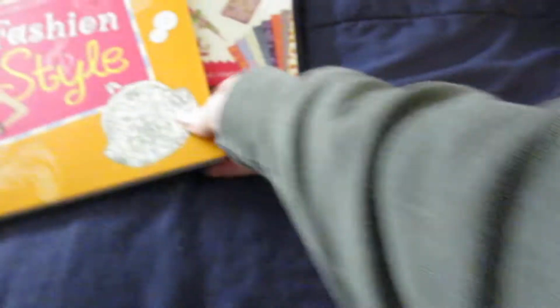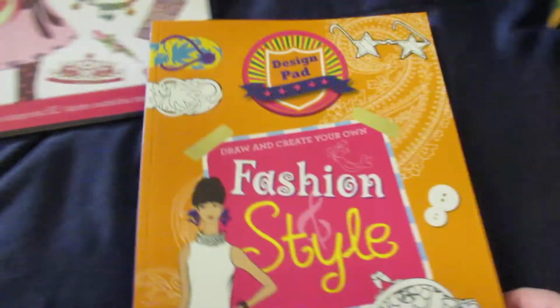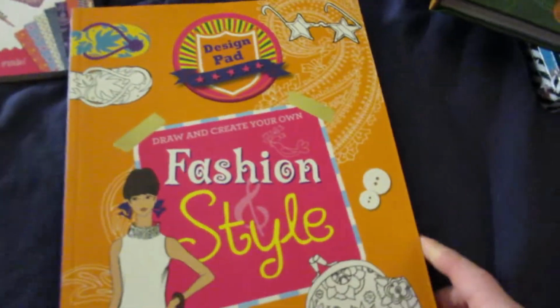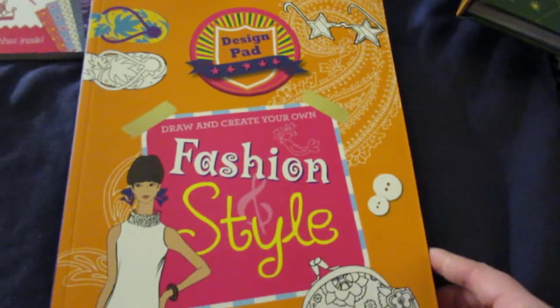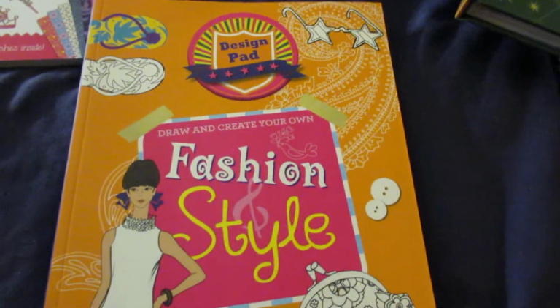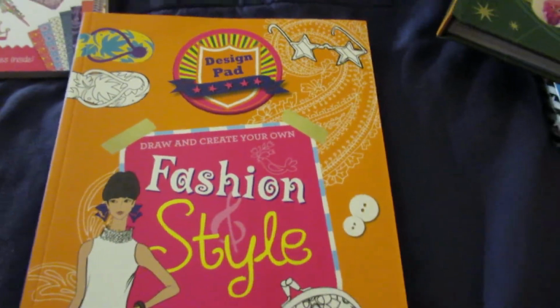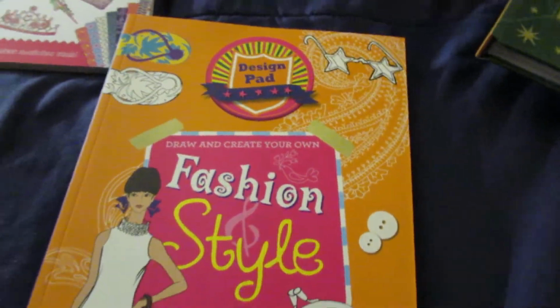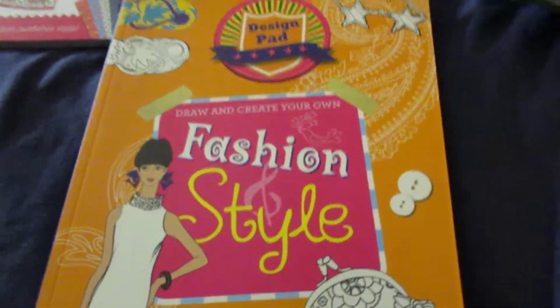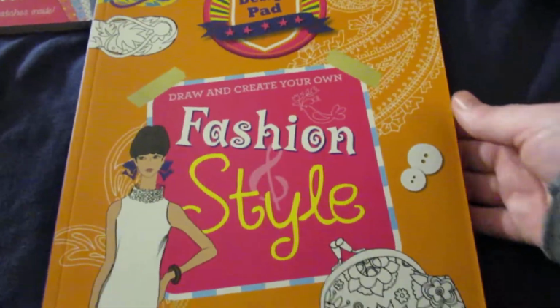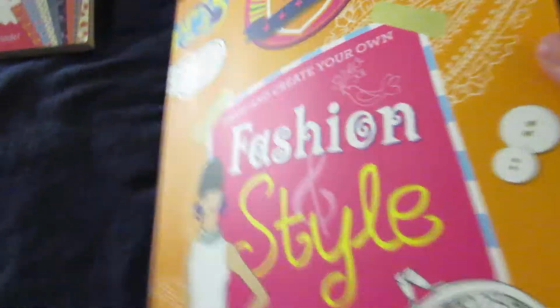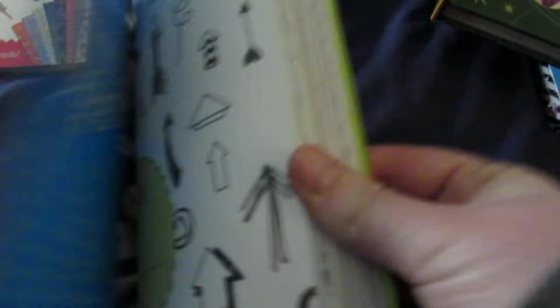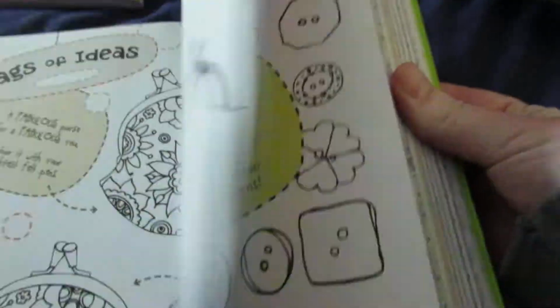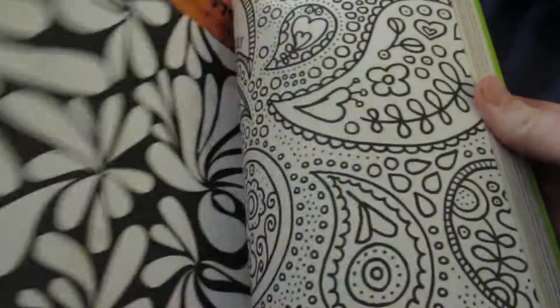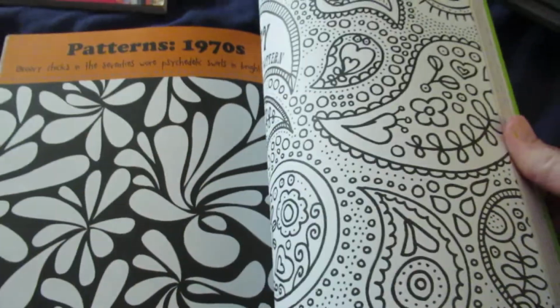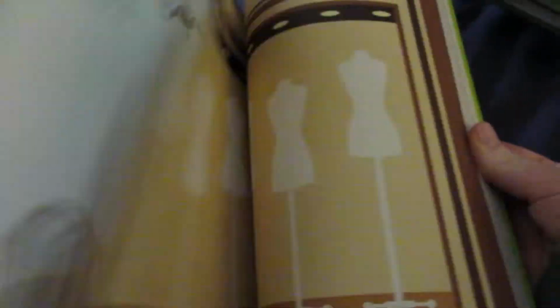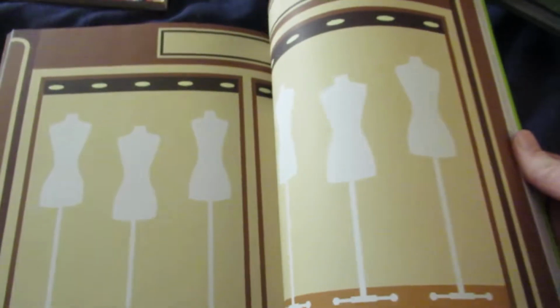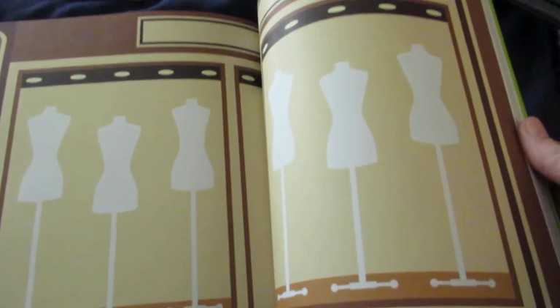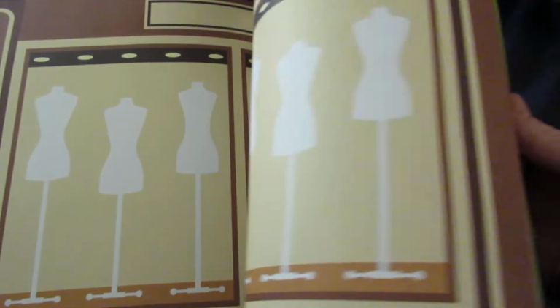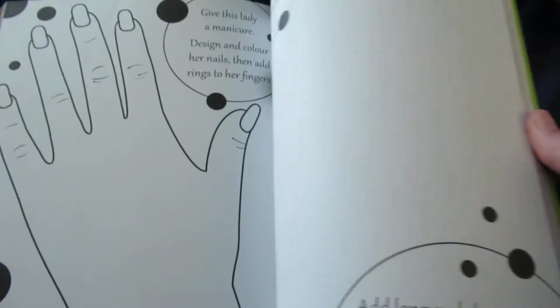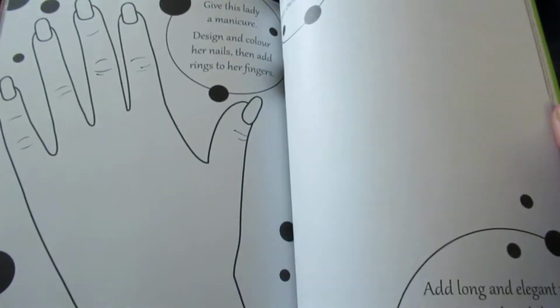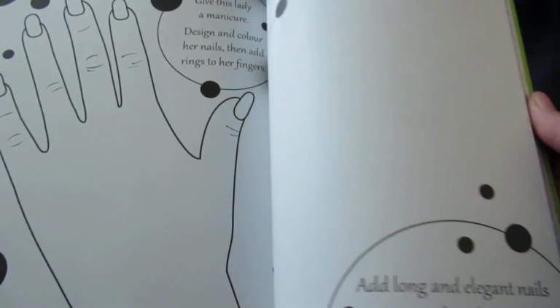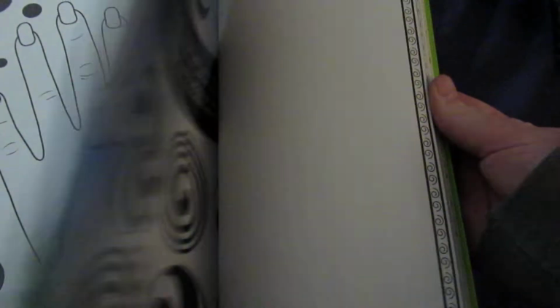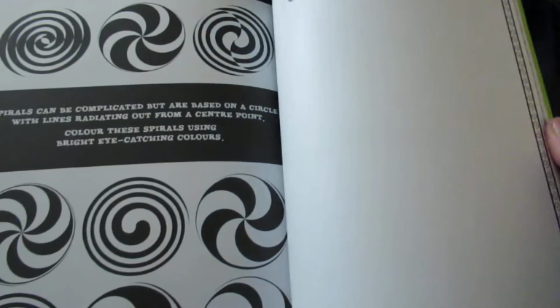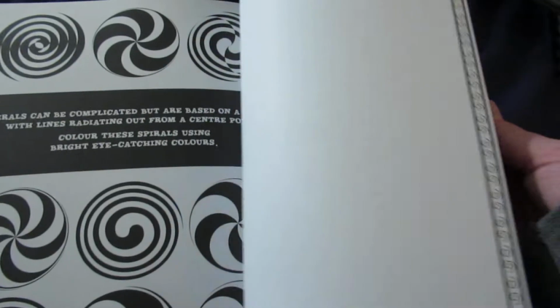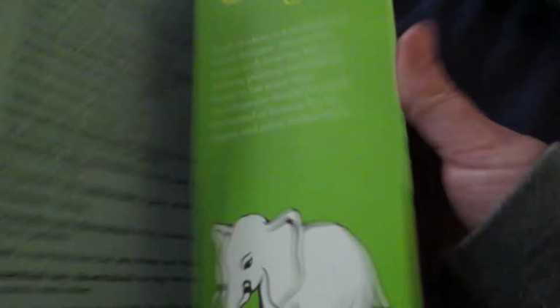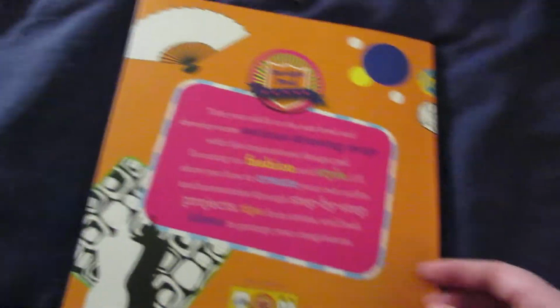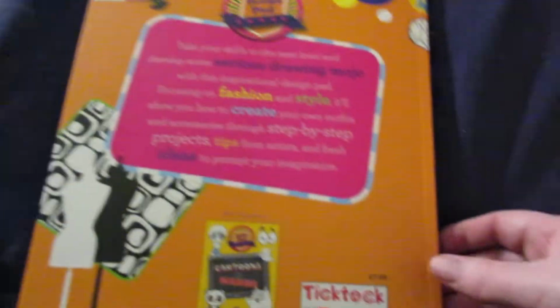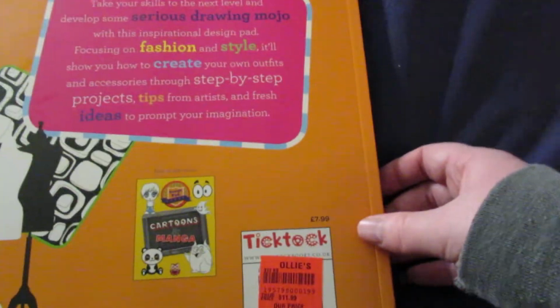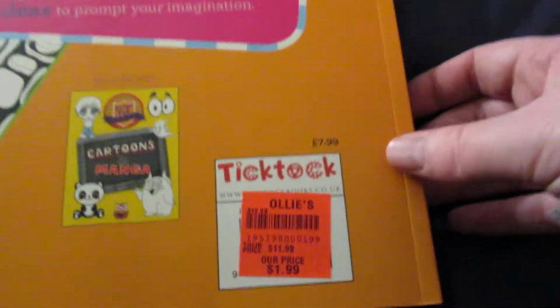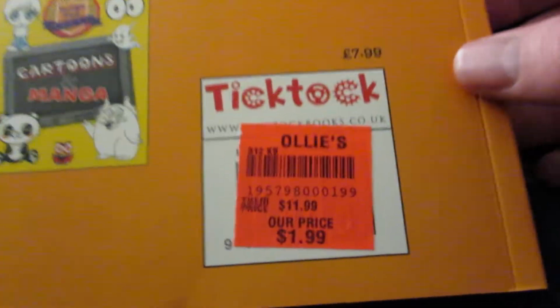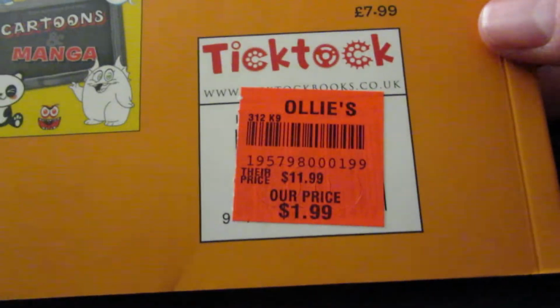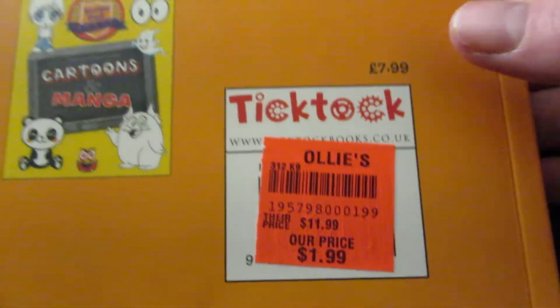And then we got this Draw and Create Your Own Fashion and Style book. It just has little things where you can design your own clothes and different activities, and this book was $1.99.